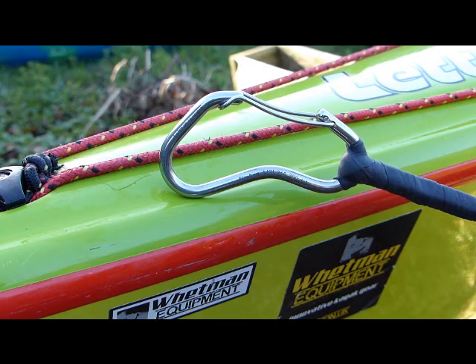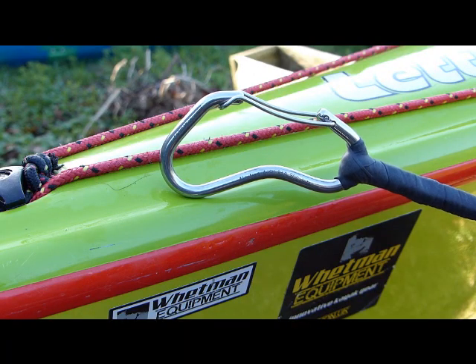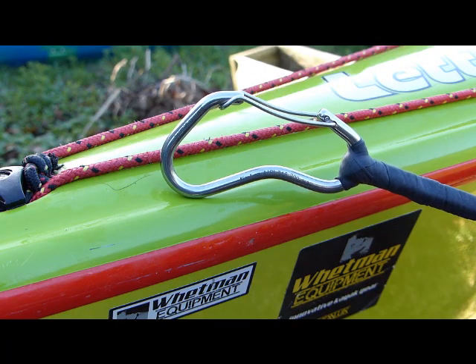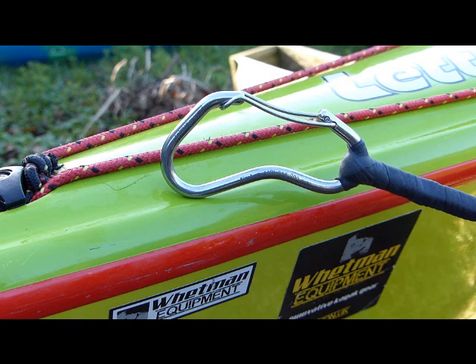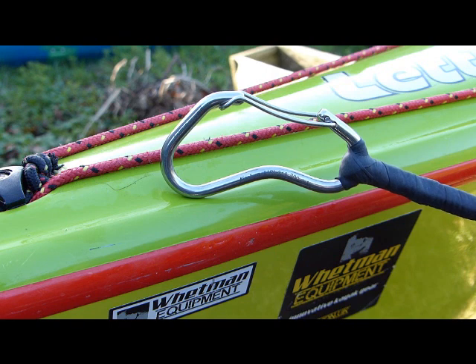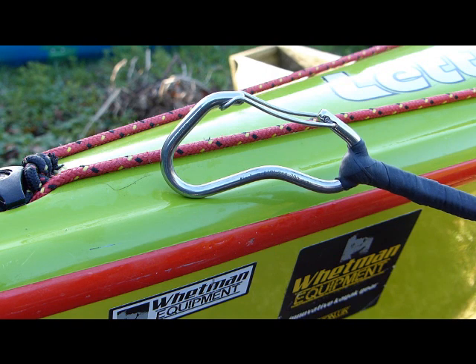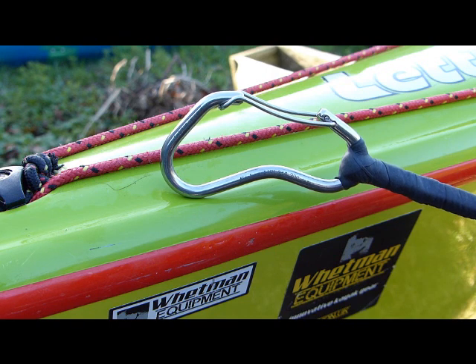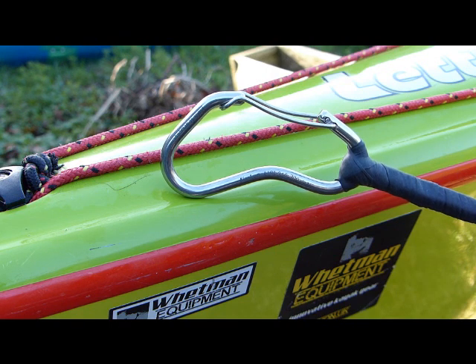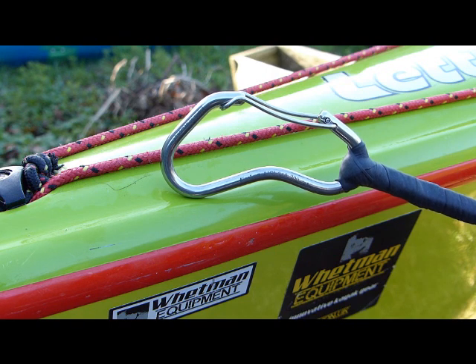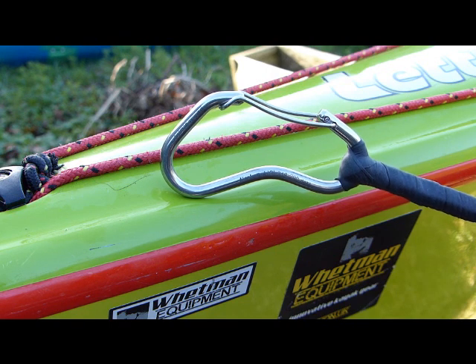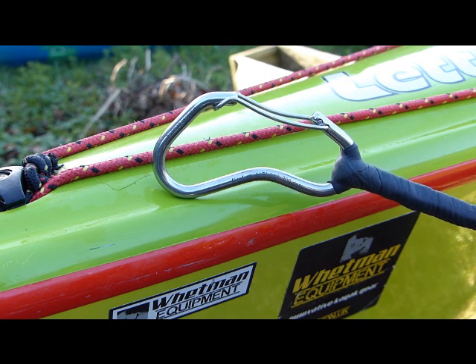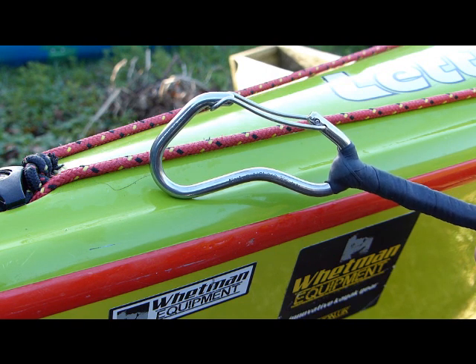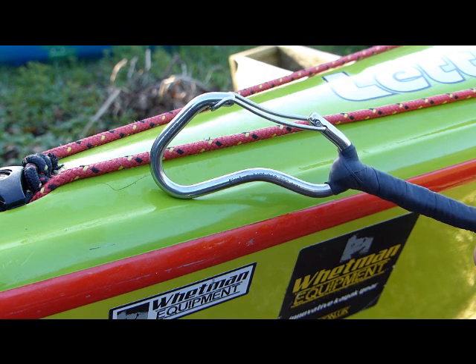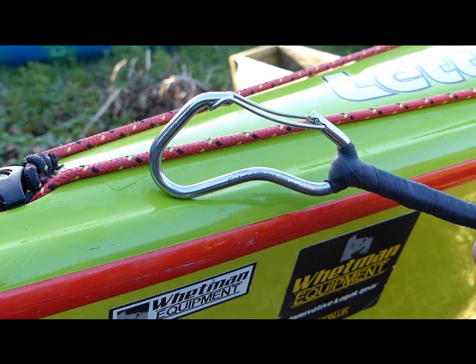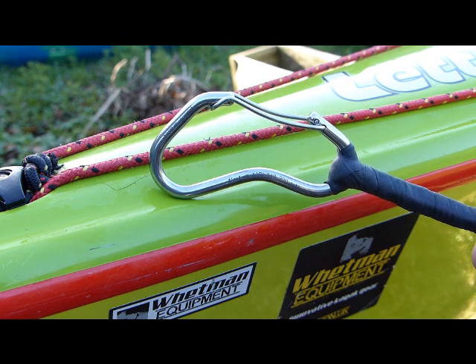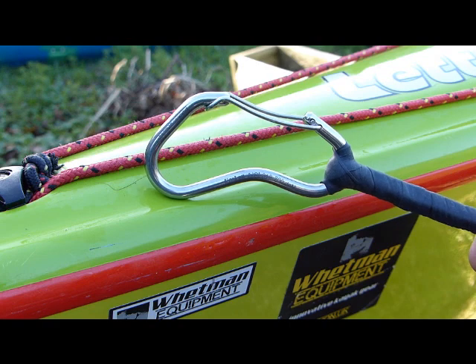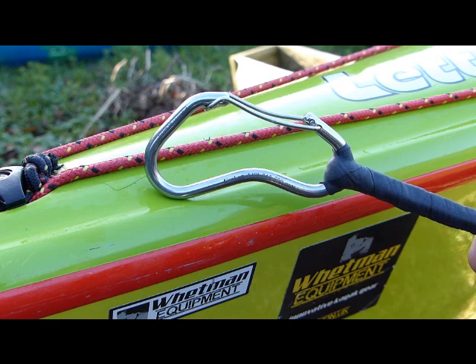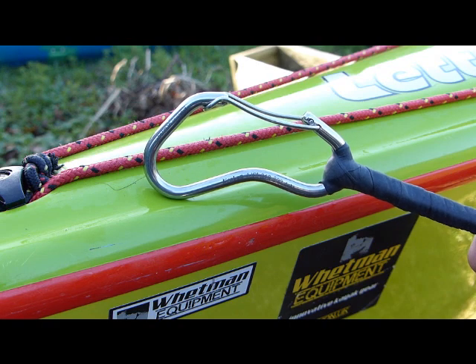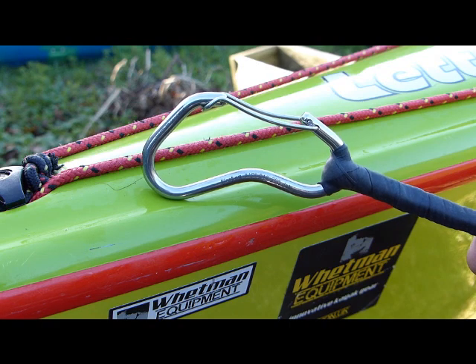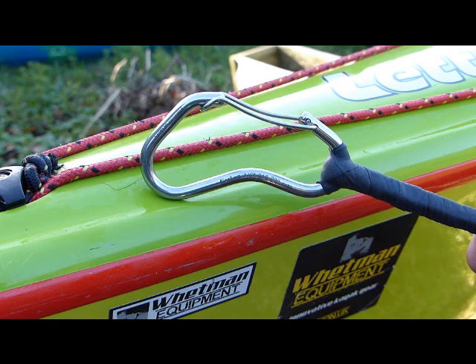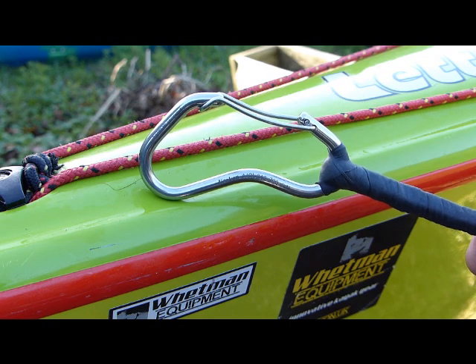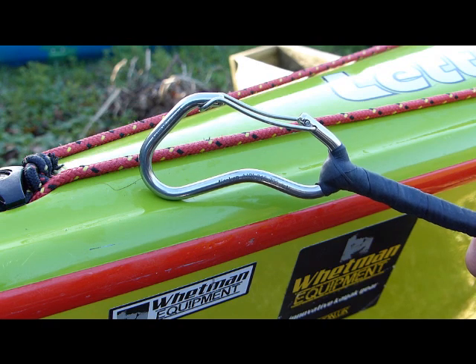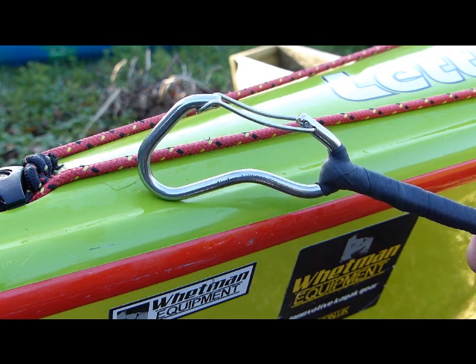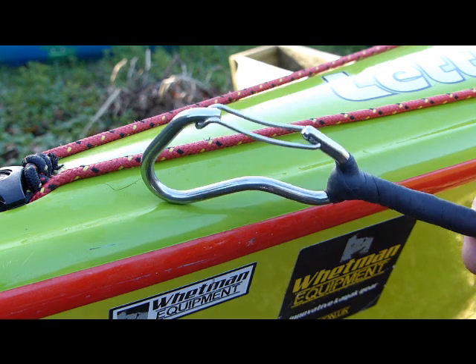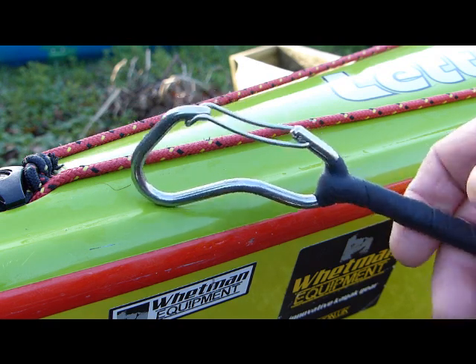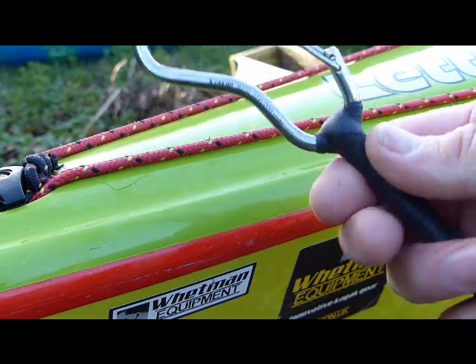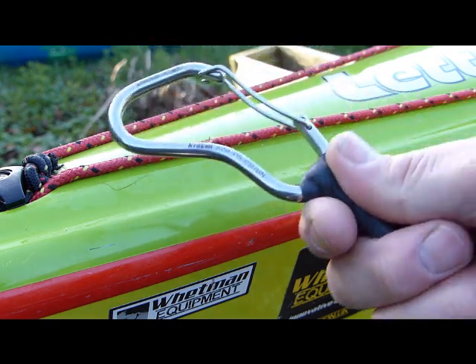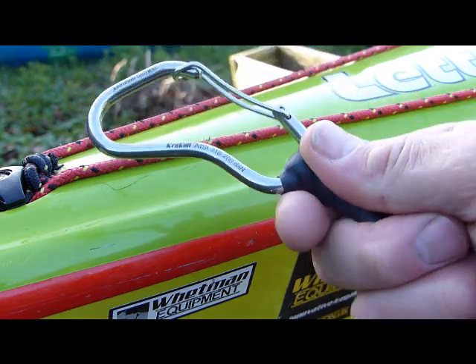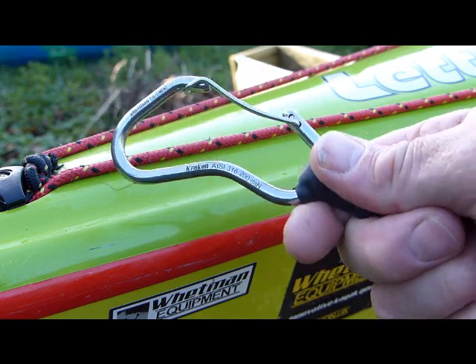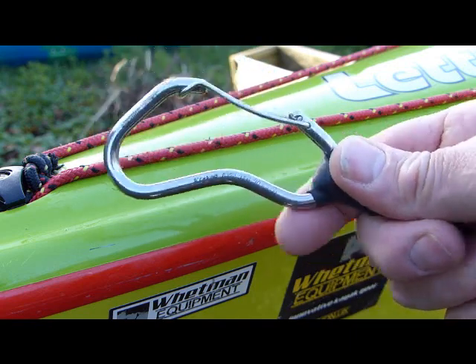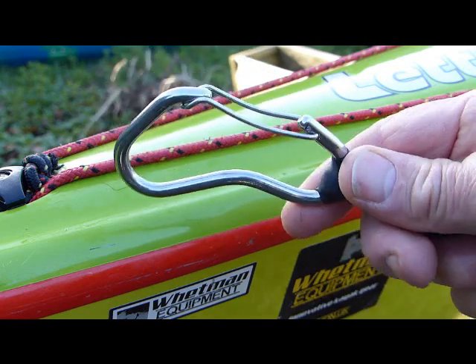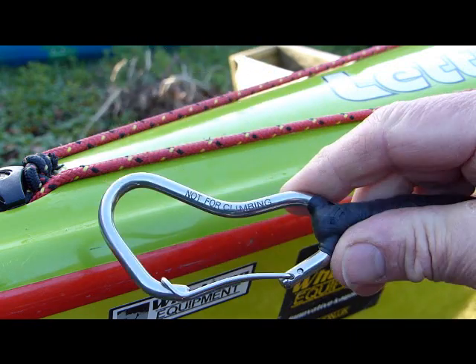This Kraken is connected to a Wetman Equipment Sea Bean and the last six inches is rubberised to make a nice positive handle, so it's really easy to hold.